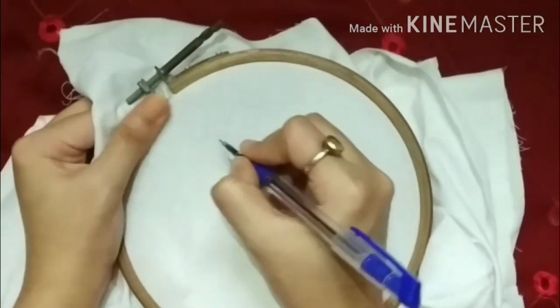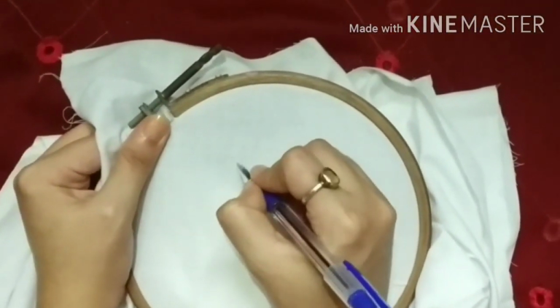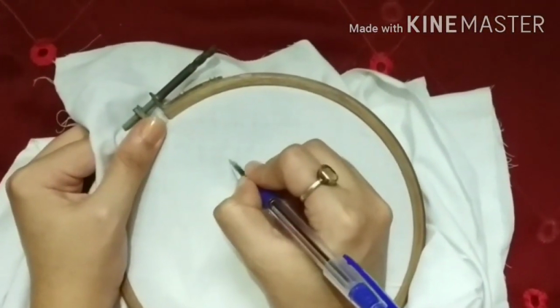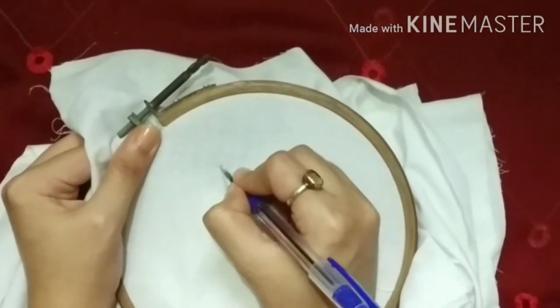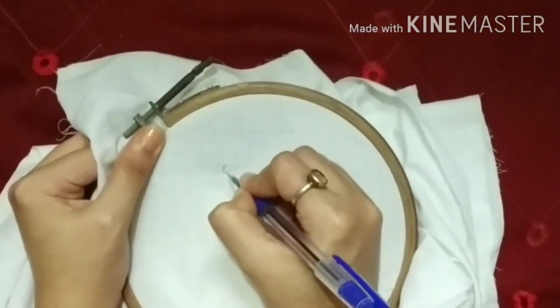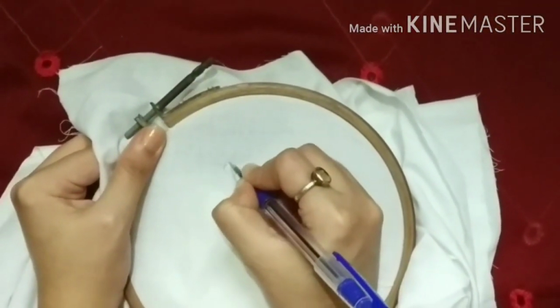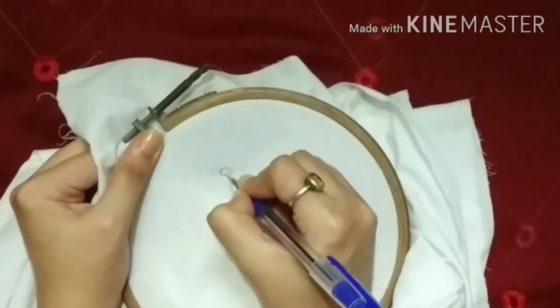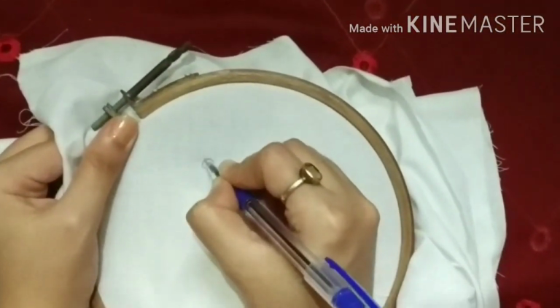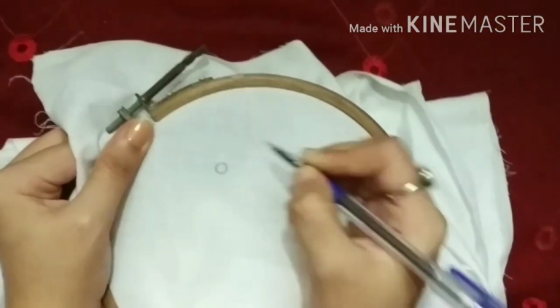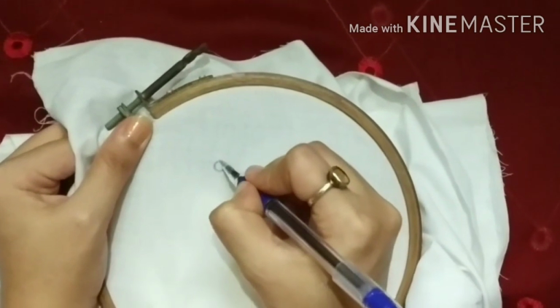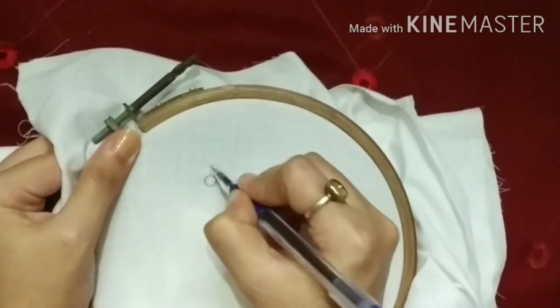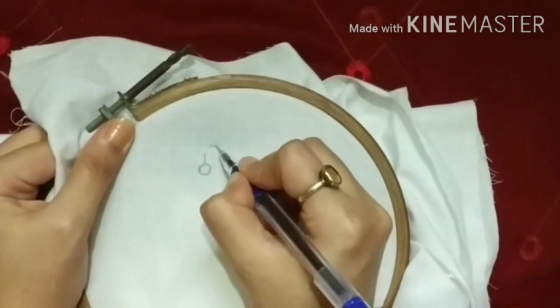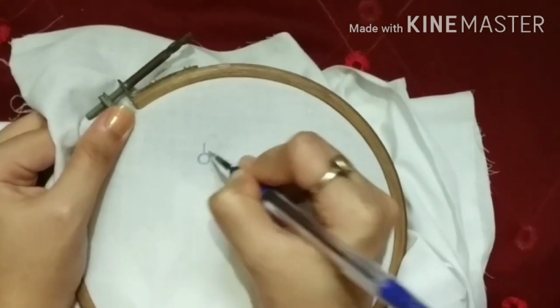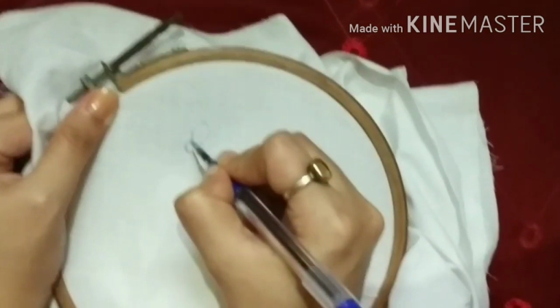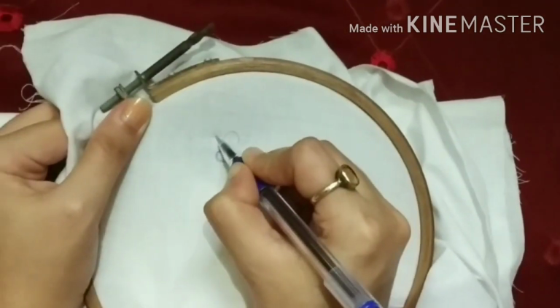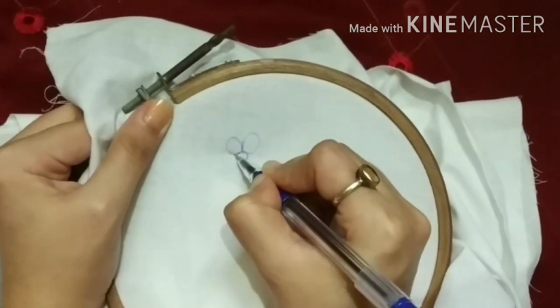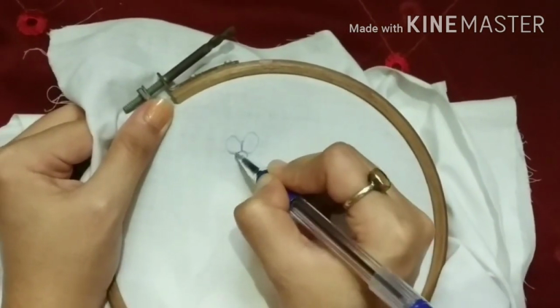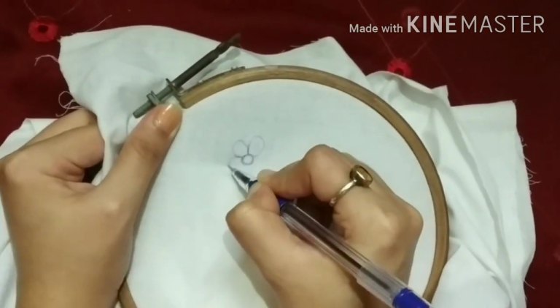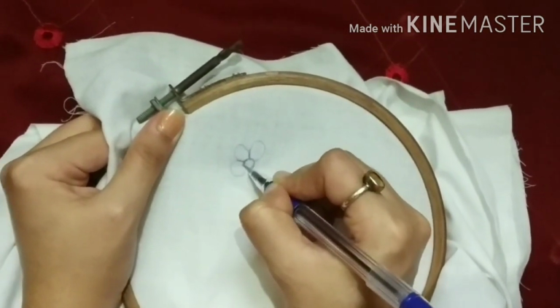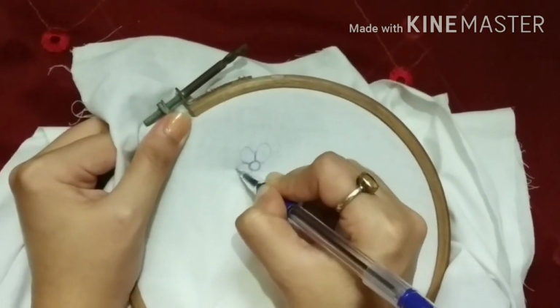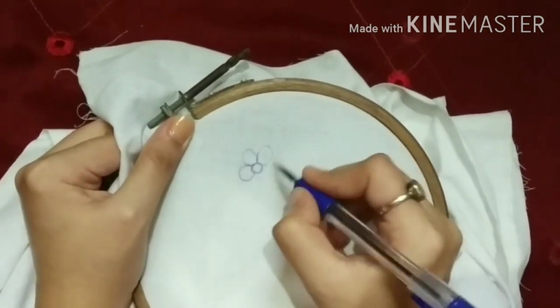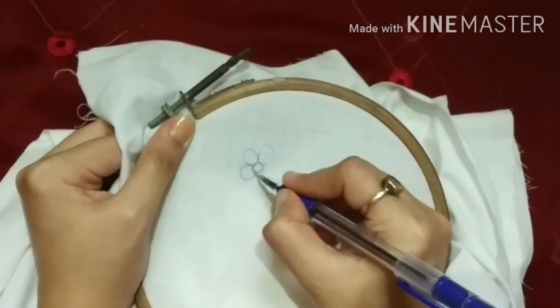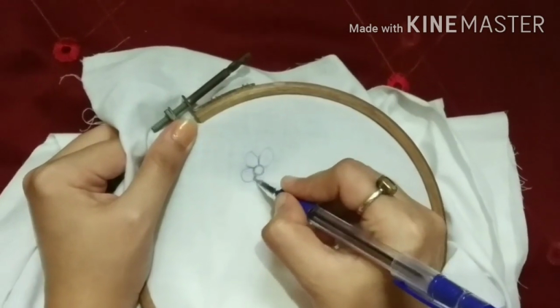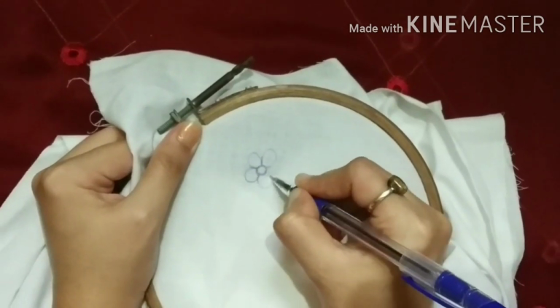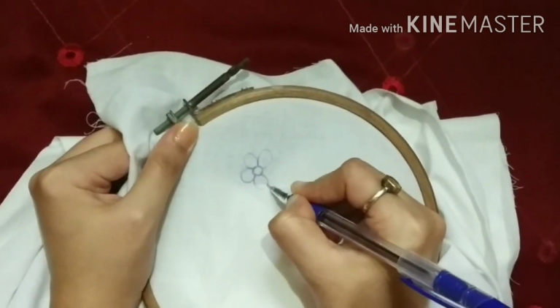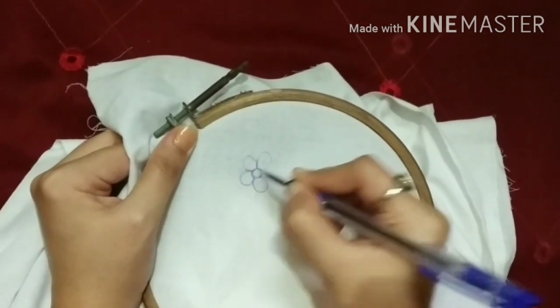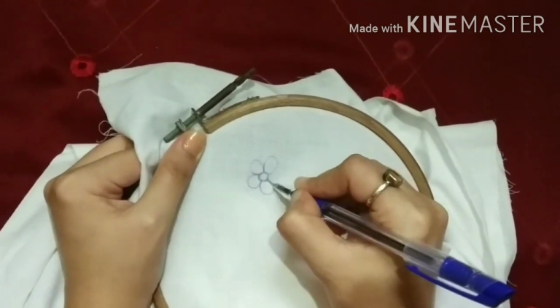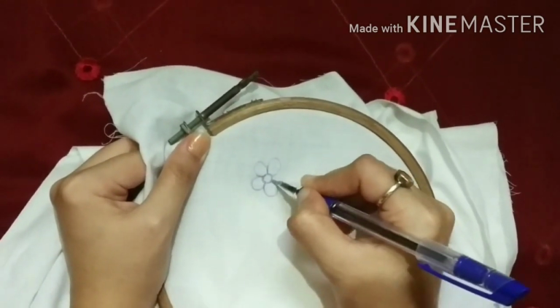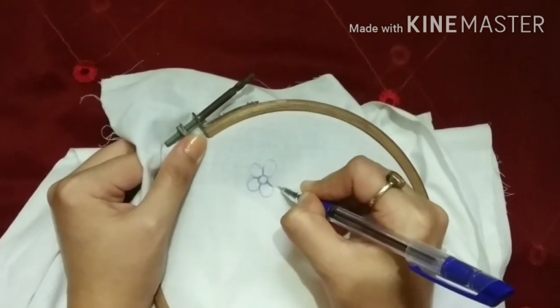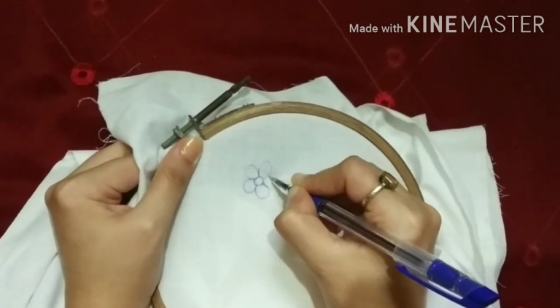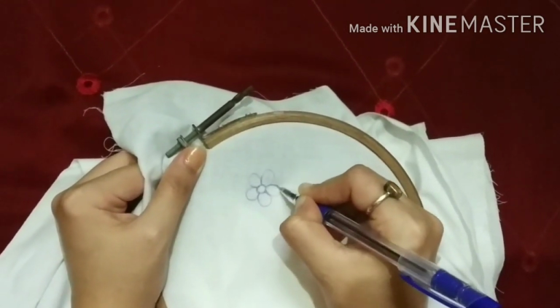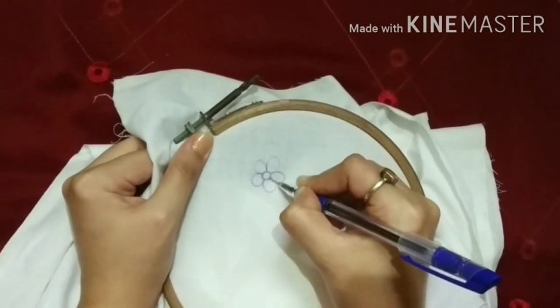Now I am drawing a flower here freehand. You can draw a flower or a leaf here. And if you don't have a steady freehand, then you can trace it with carbon paper.